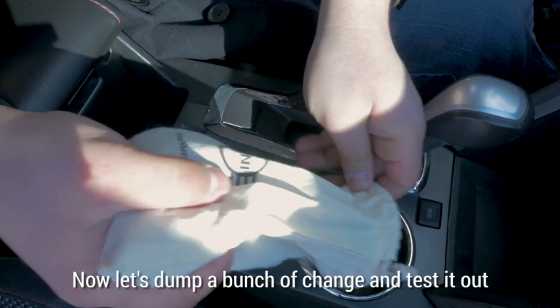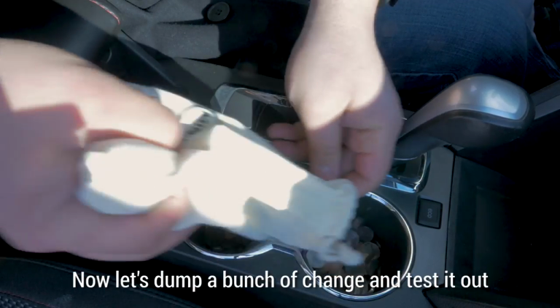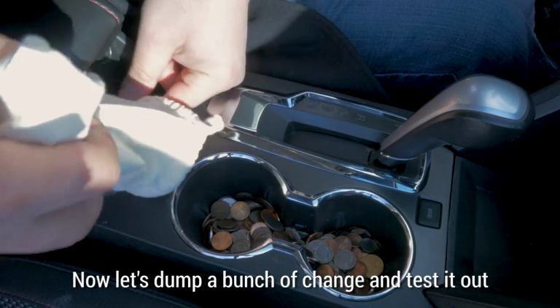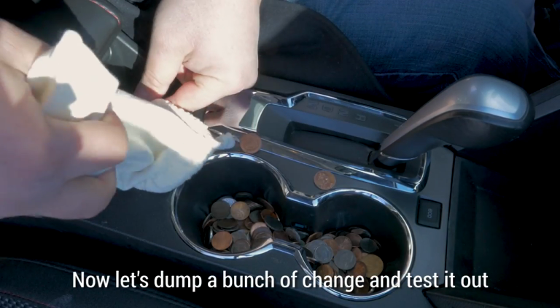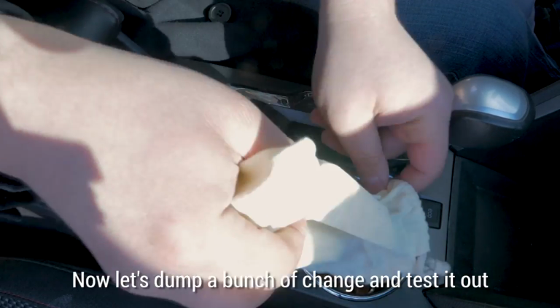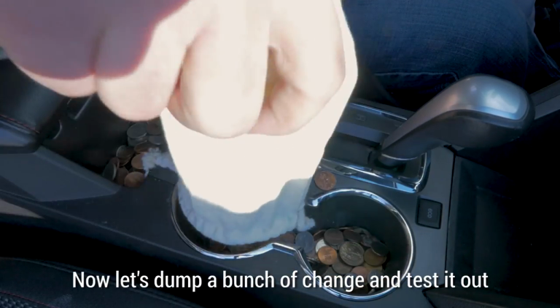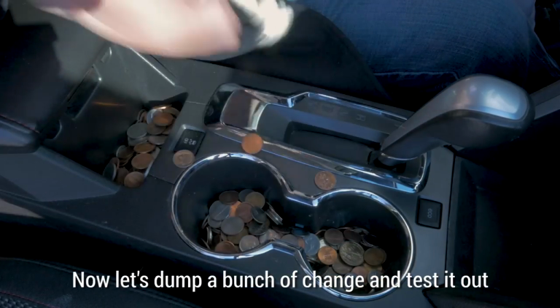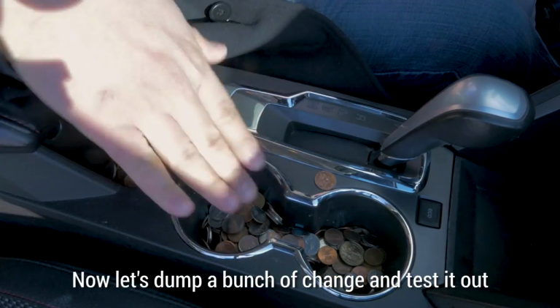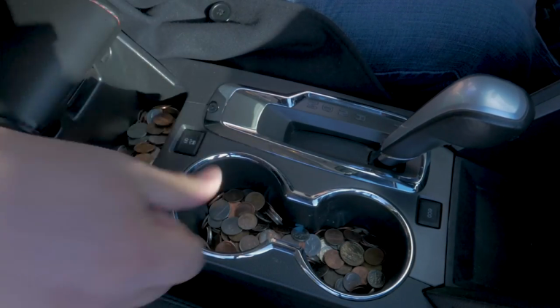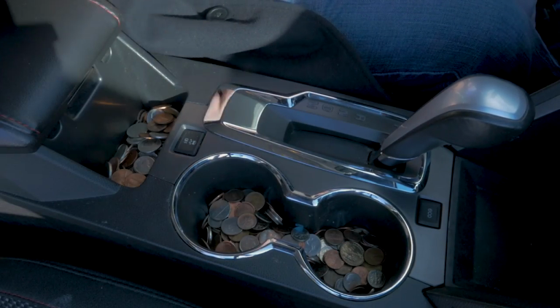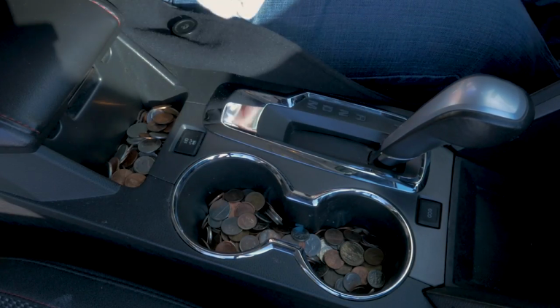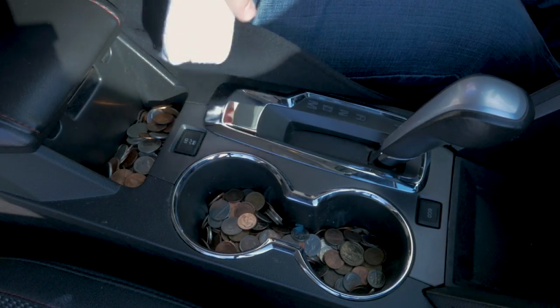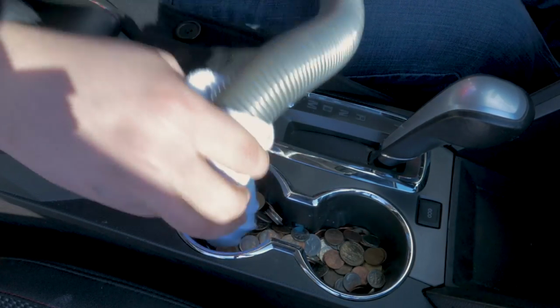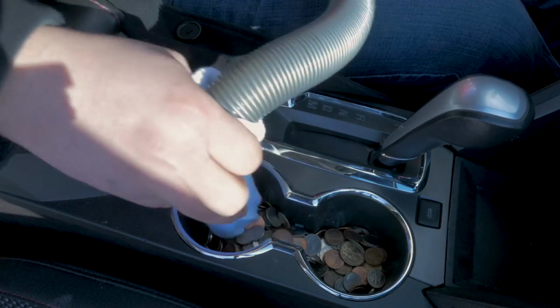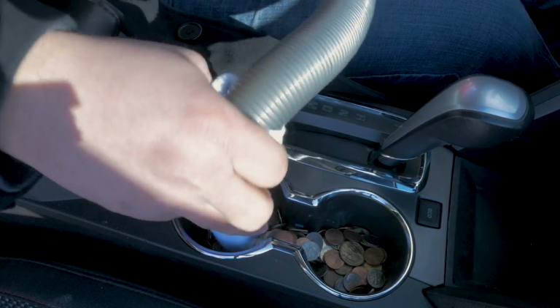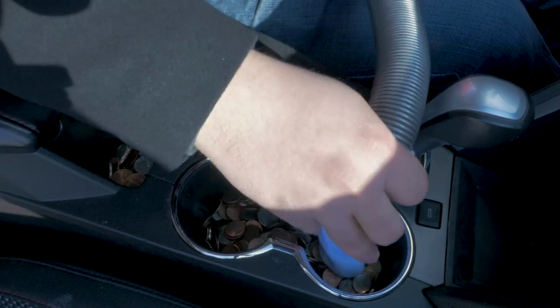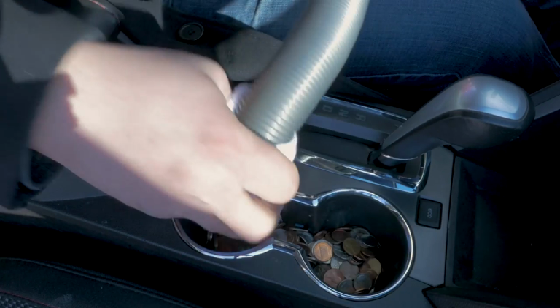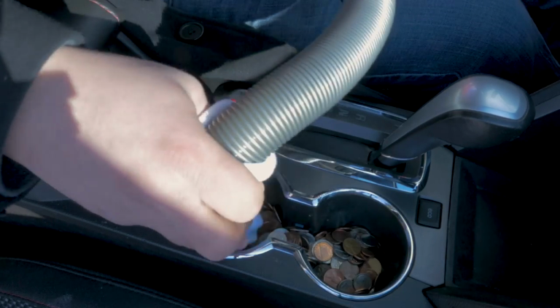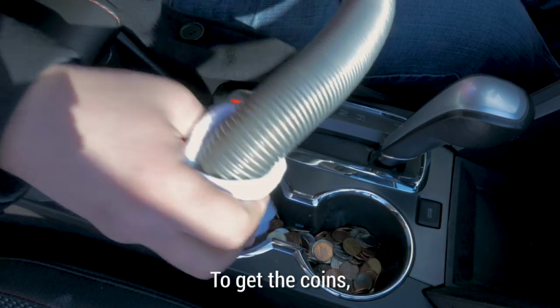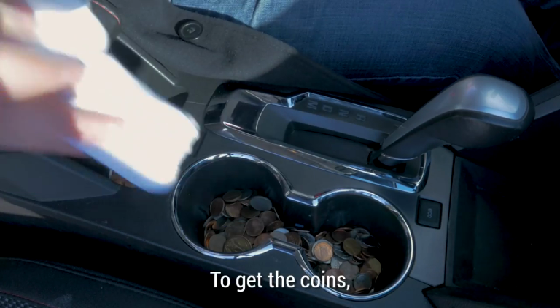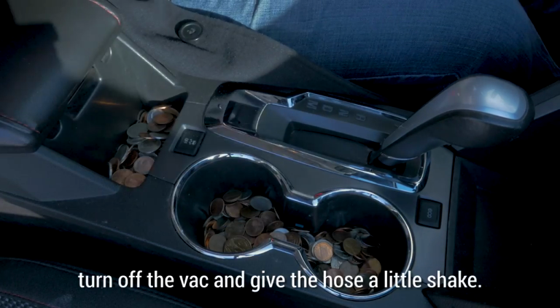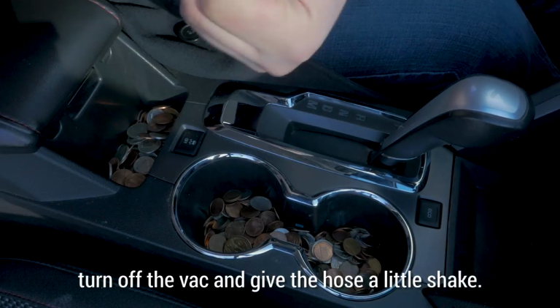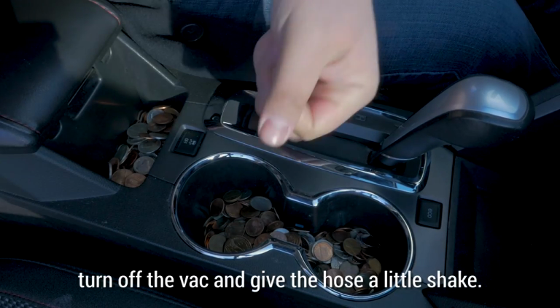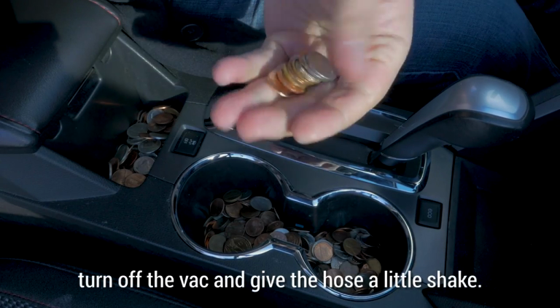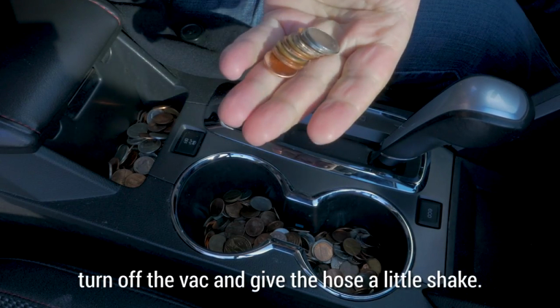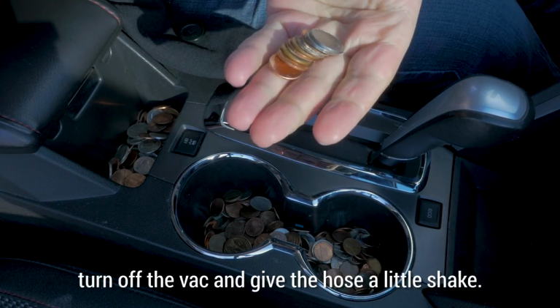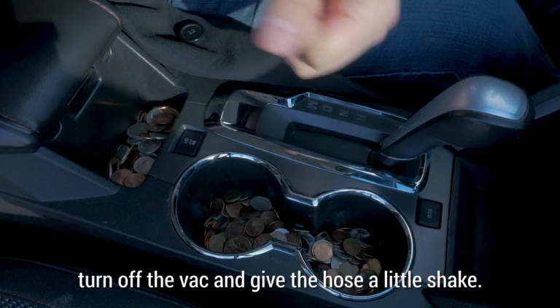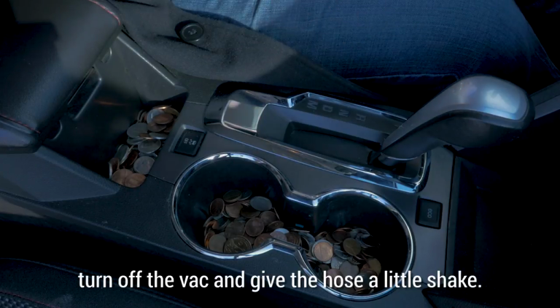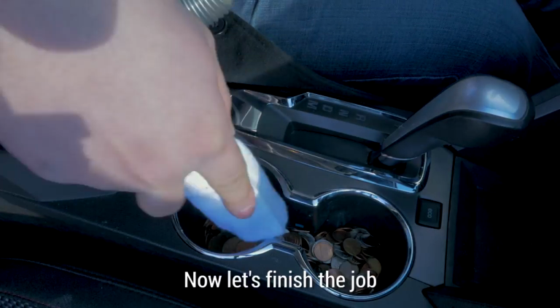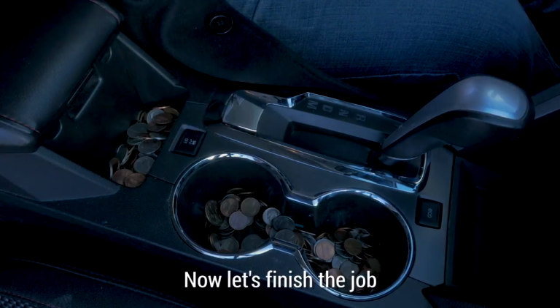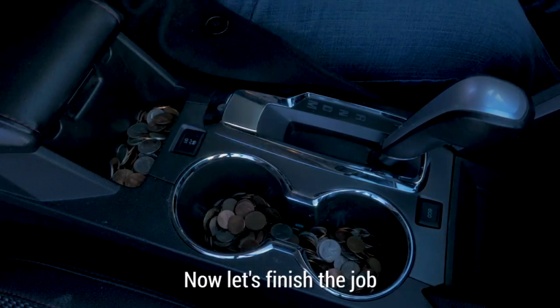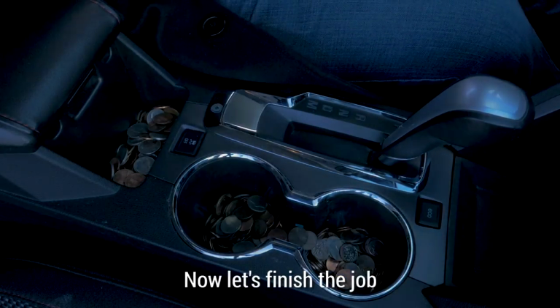Now let's dump a bunch of change and test it out. To get the coins, turn off the vac and give the hose a little shake. Now let's finish the job.